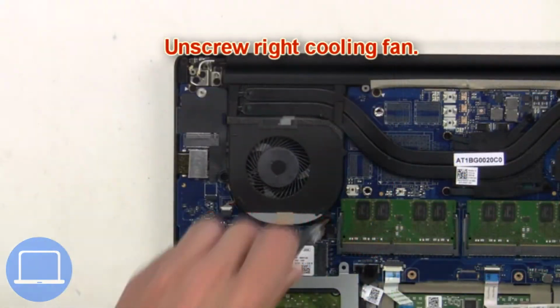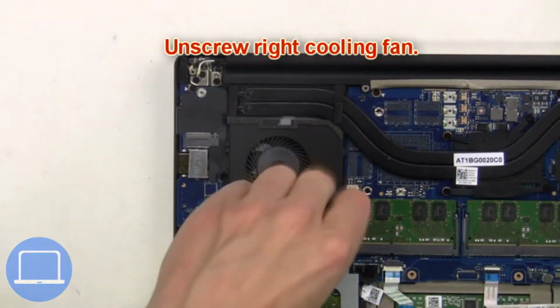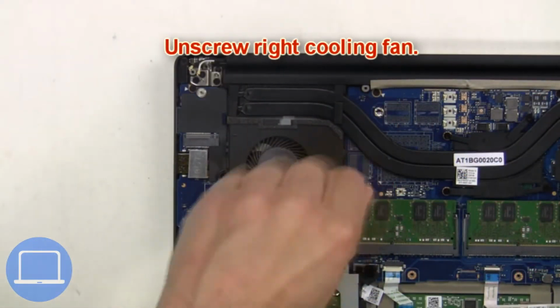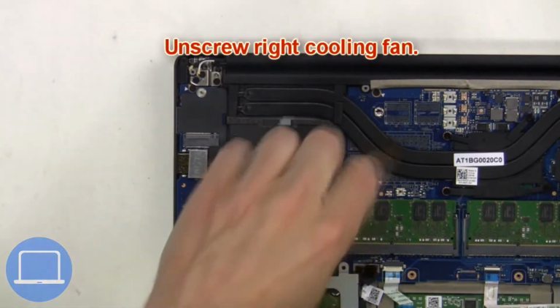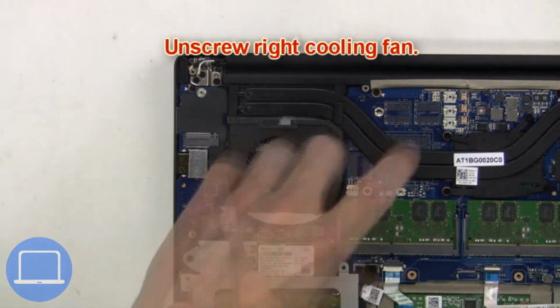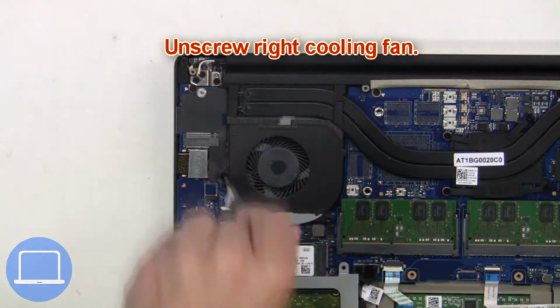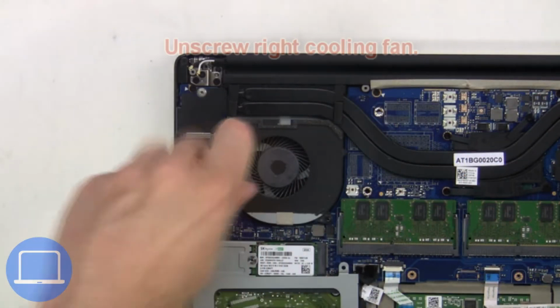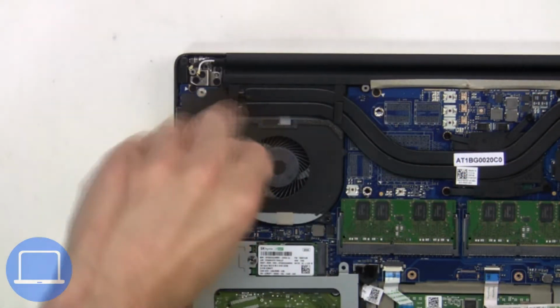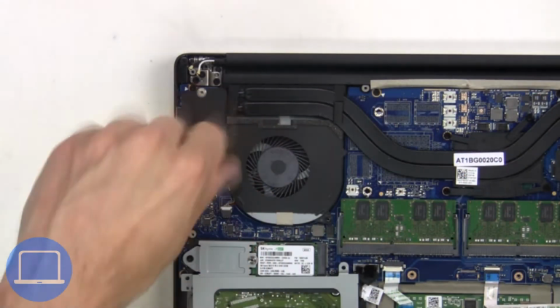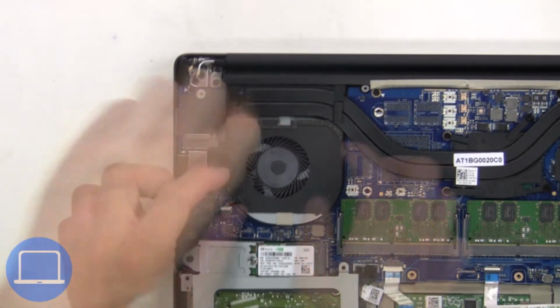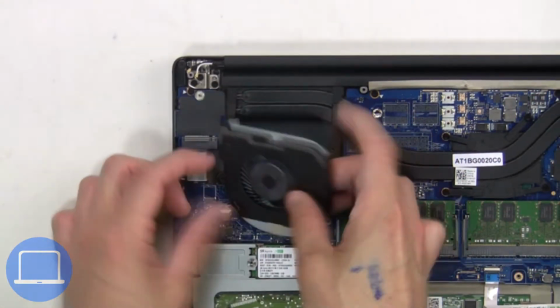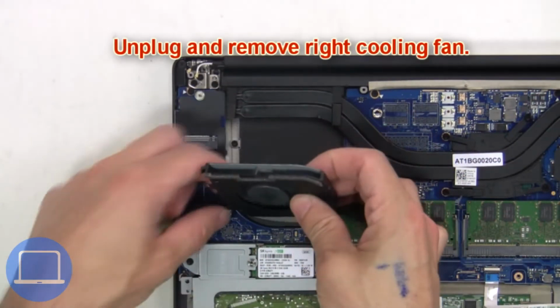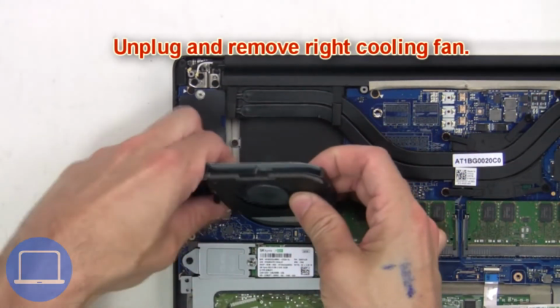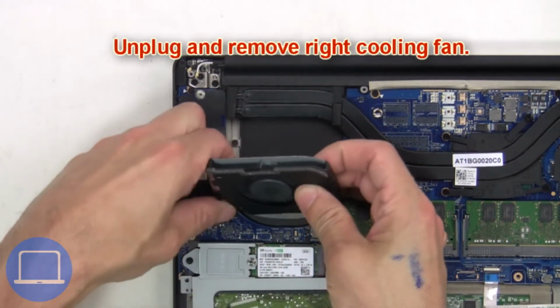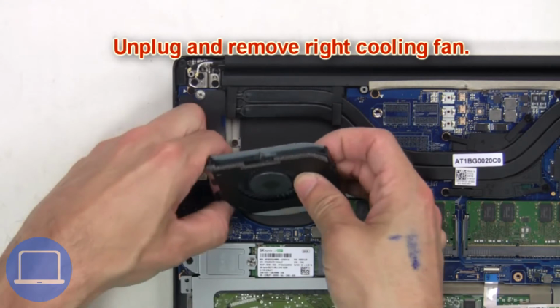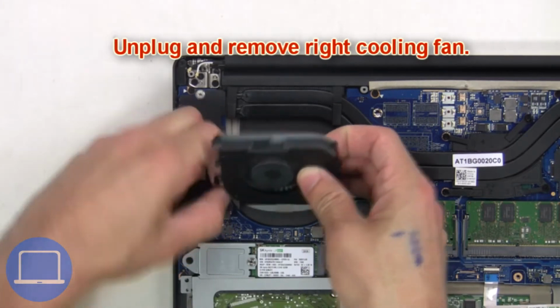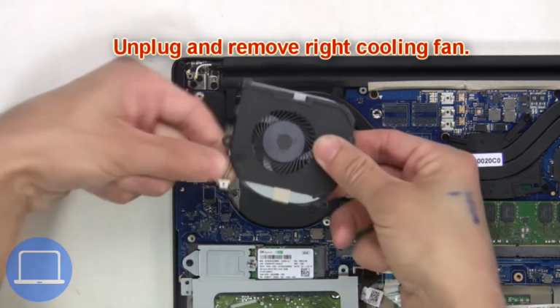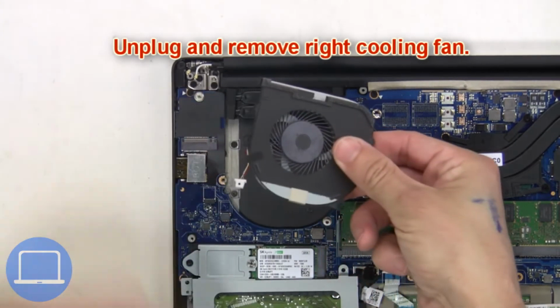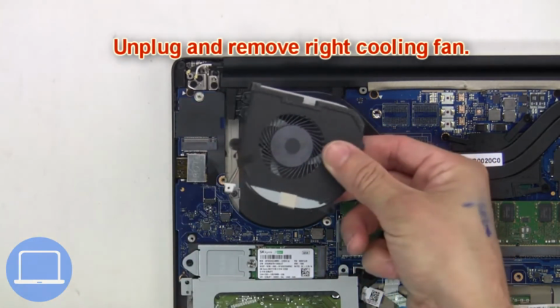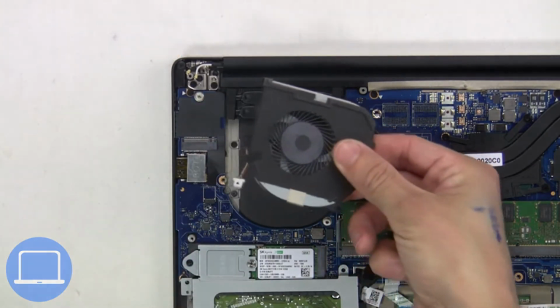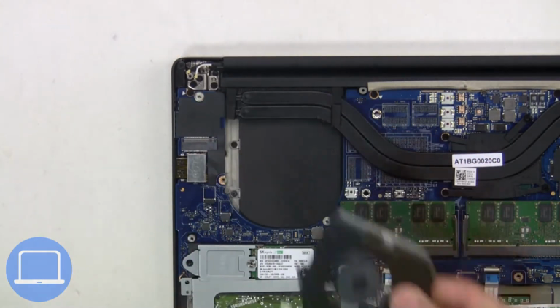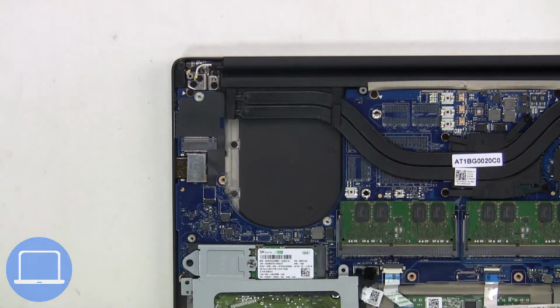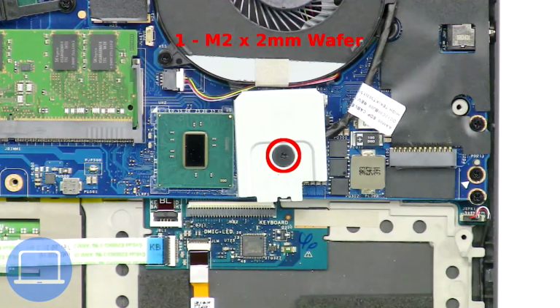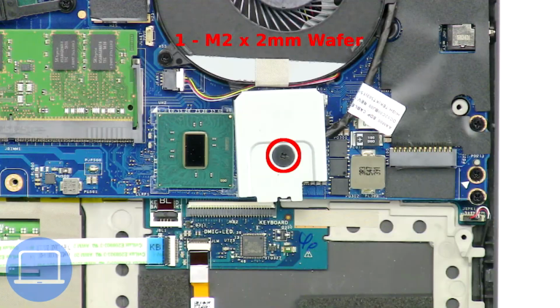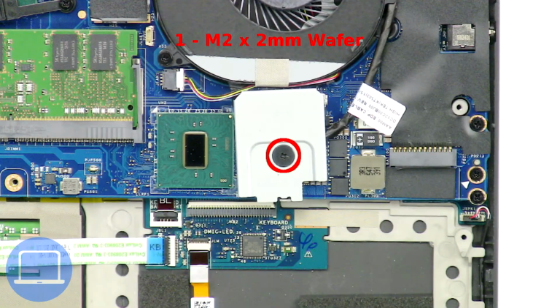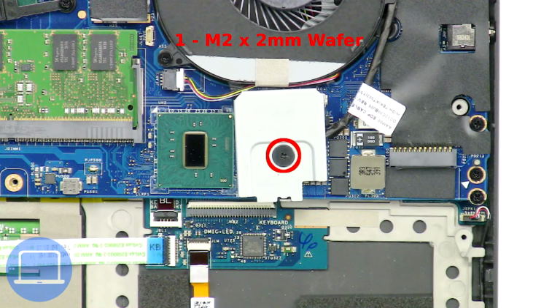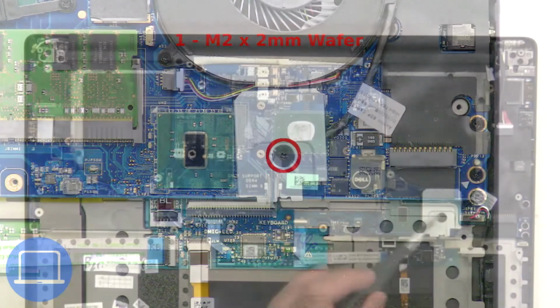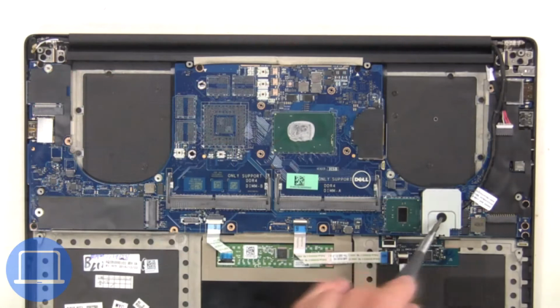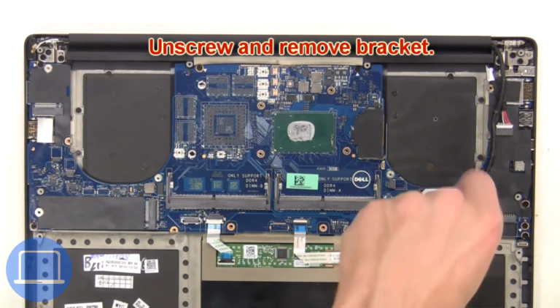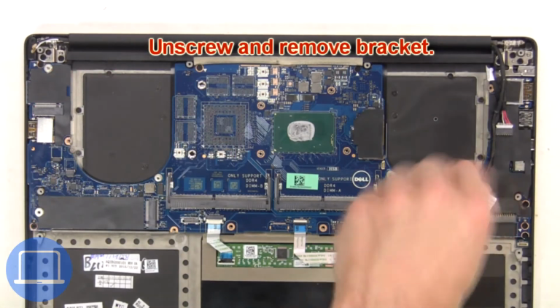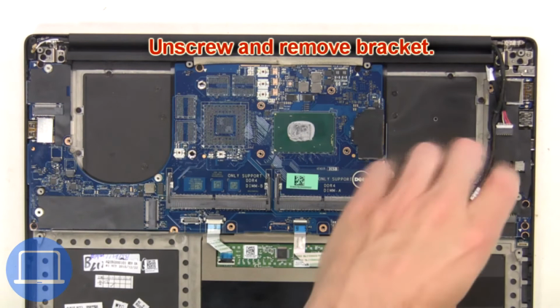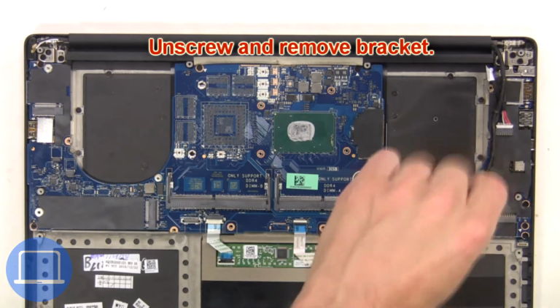Now unscrew the right cooling fan. Then unplug and remove the right cooling fan. Then unscrew and remove the bracket.